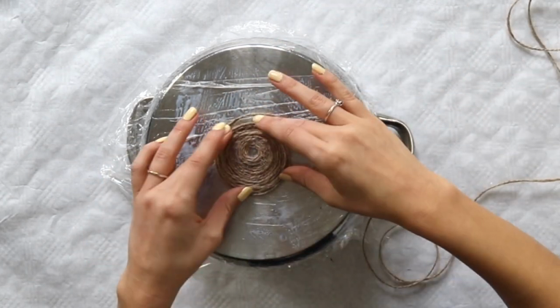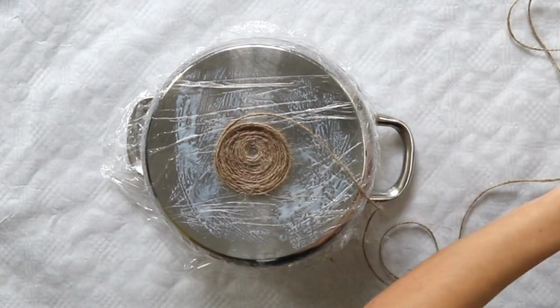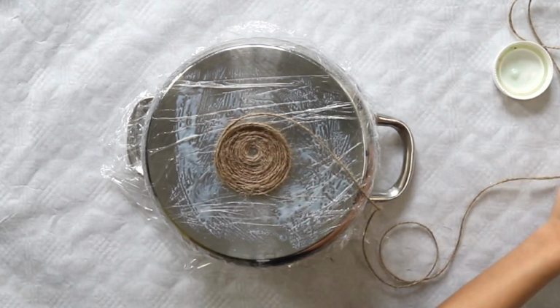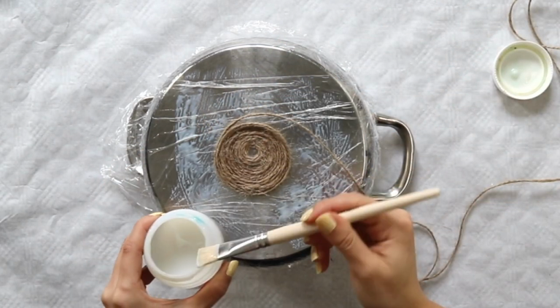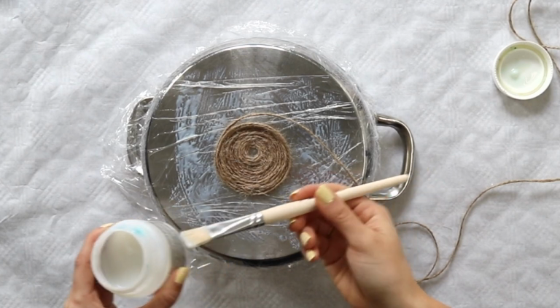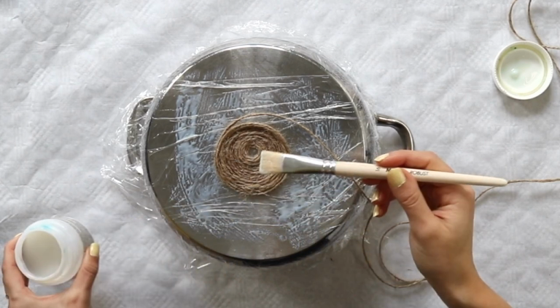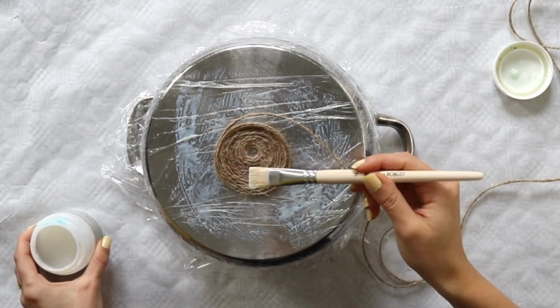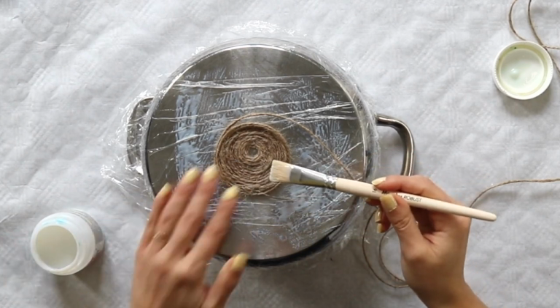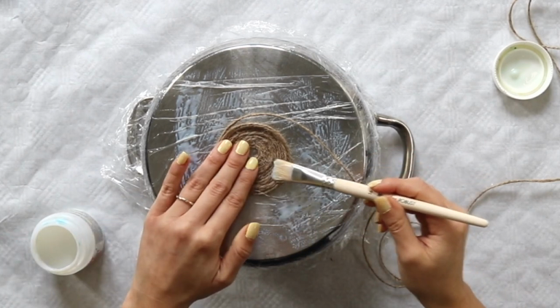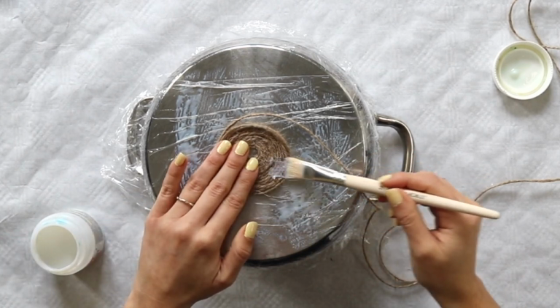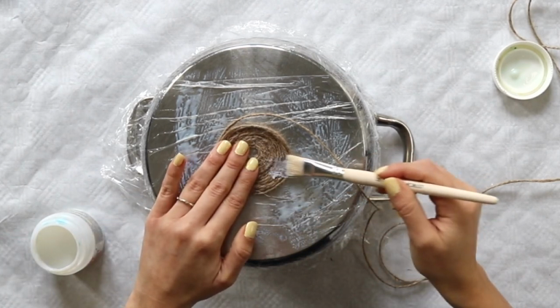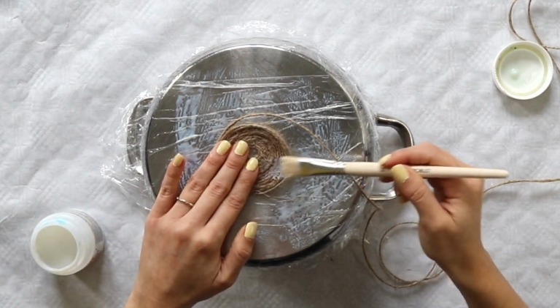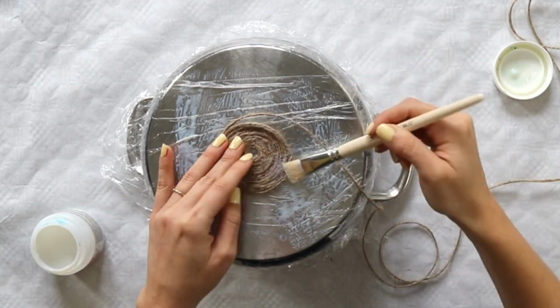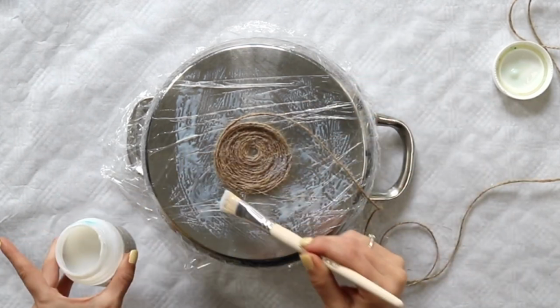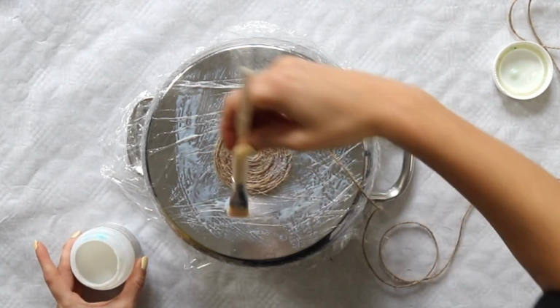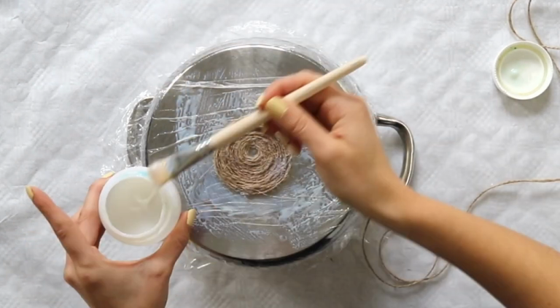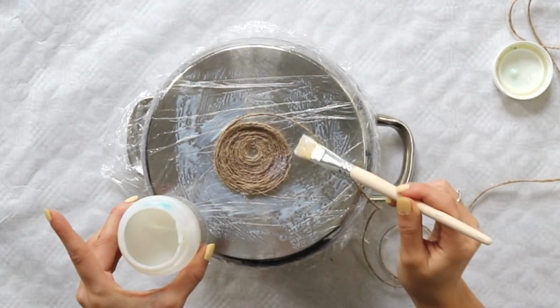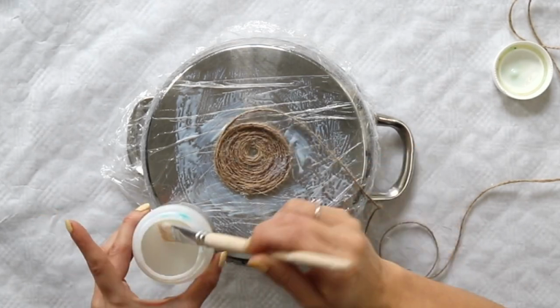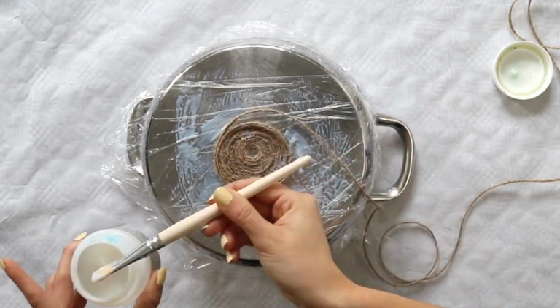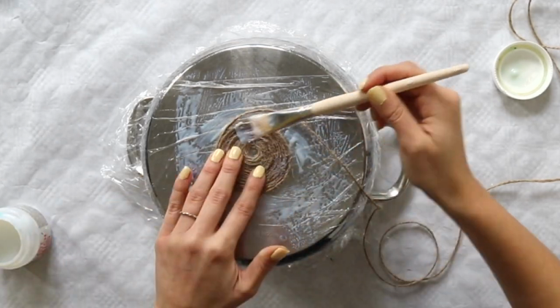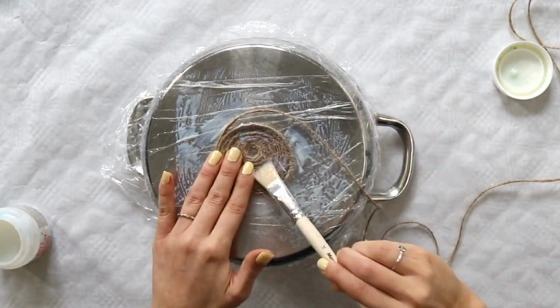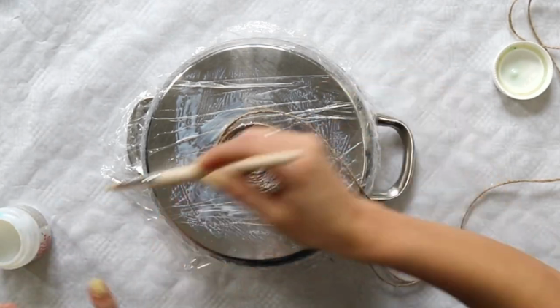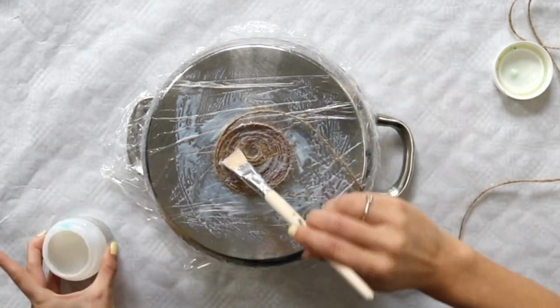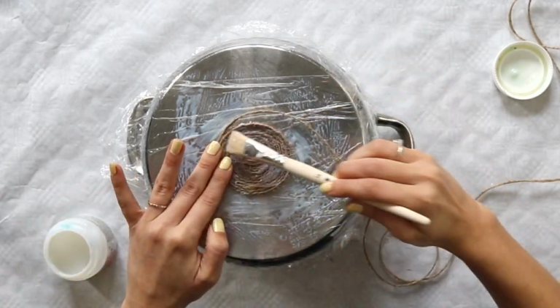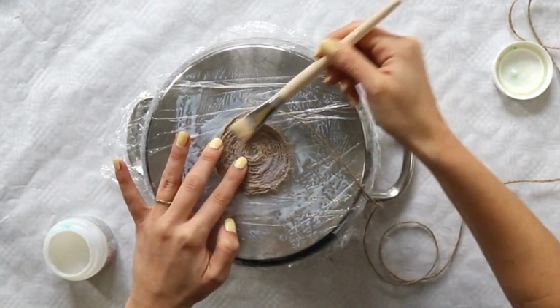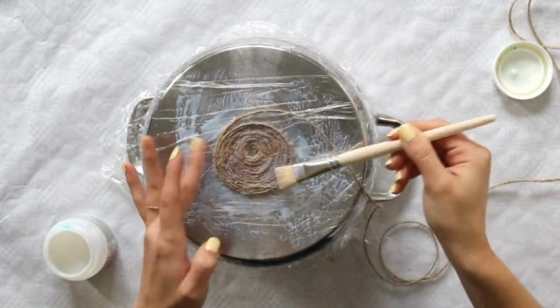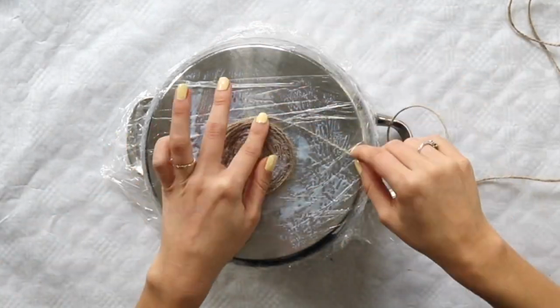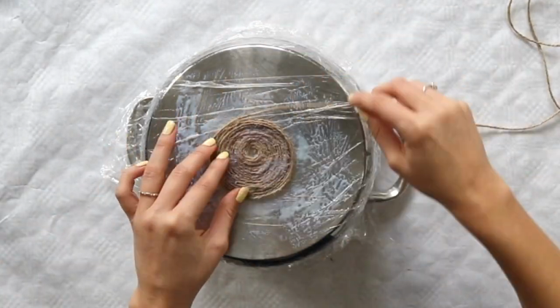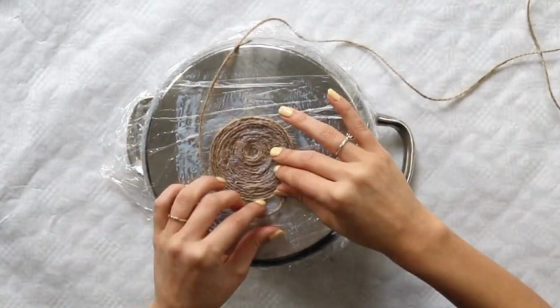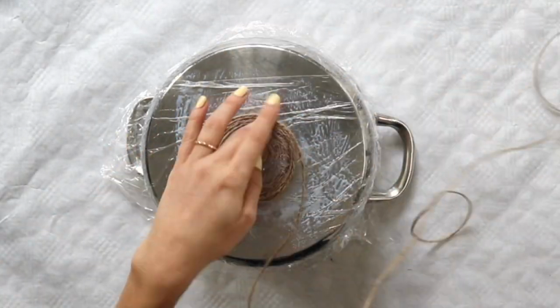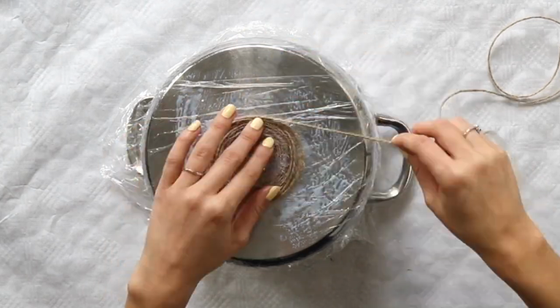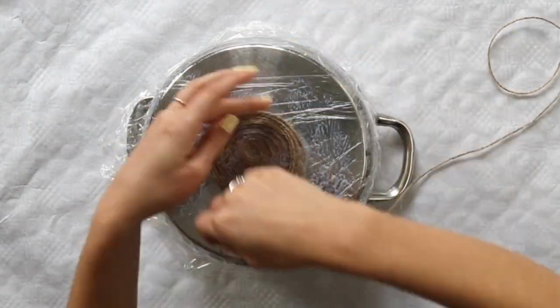I take breaks to apply mod podge onto the rope and that sticks everything together nicely. There is a little hole in the center but we don't need to worry about that right now because we'll fill that in later.